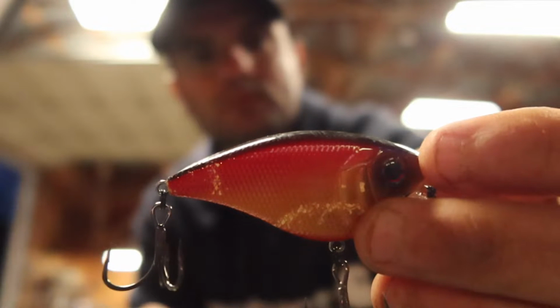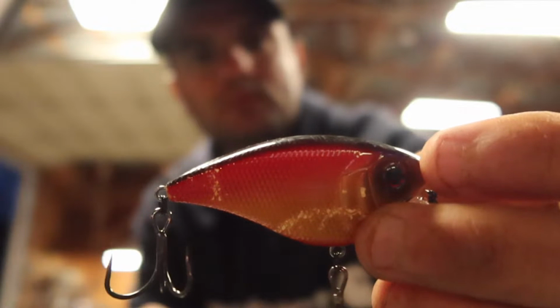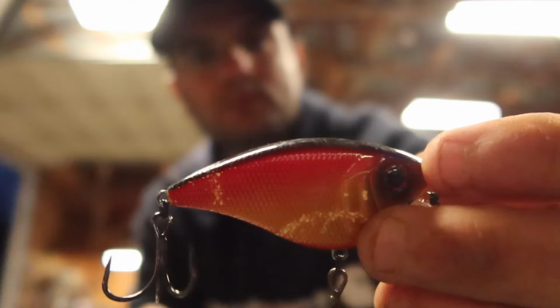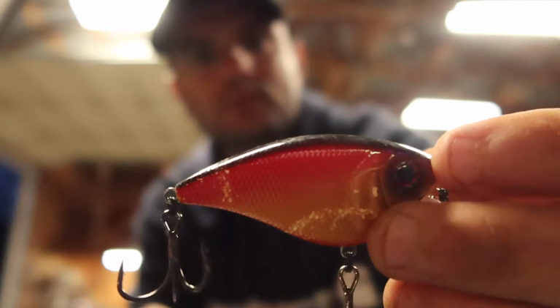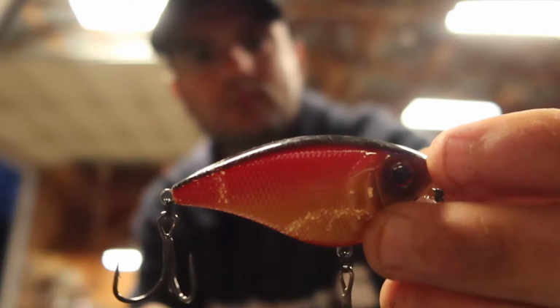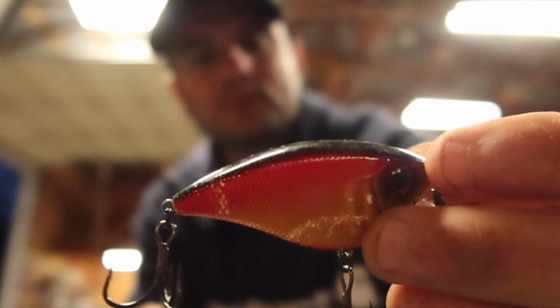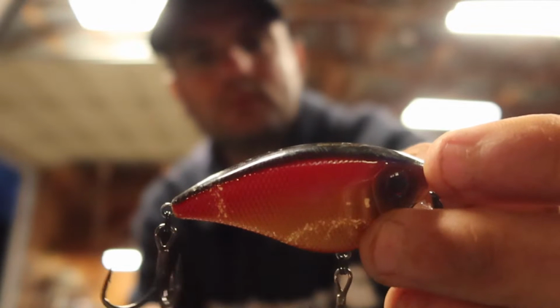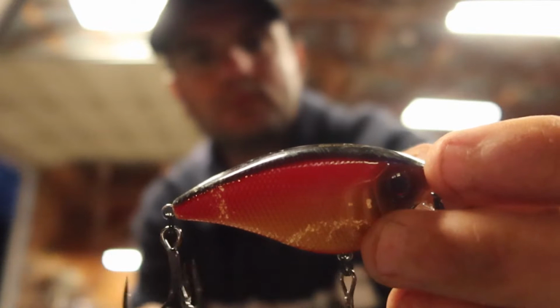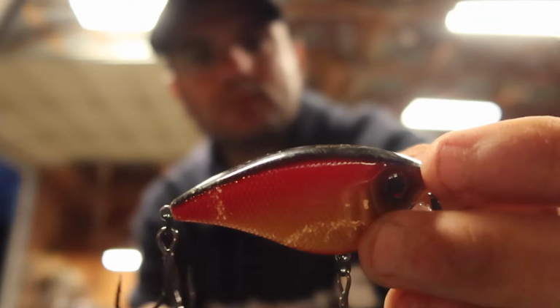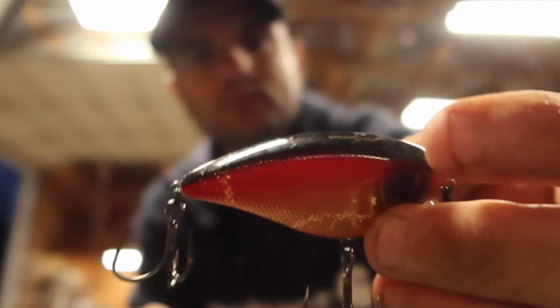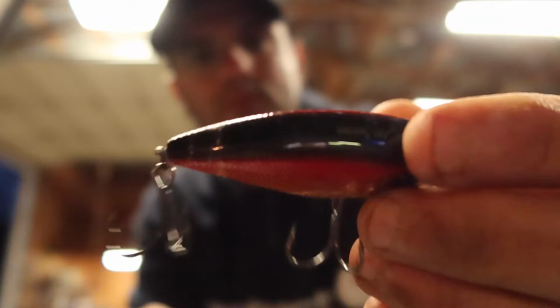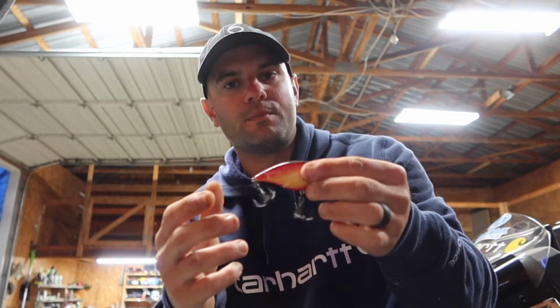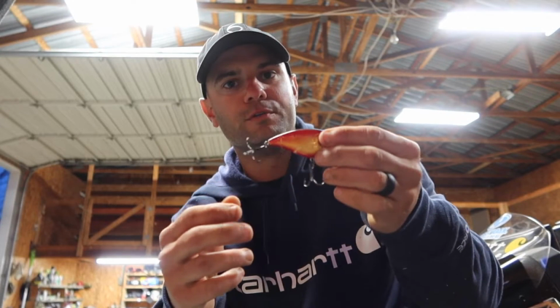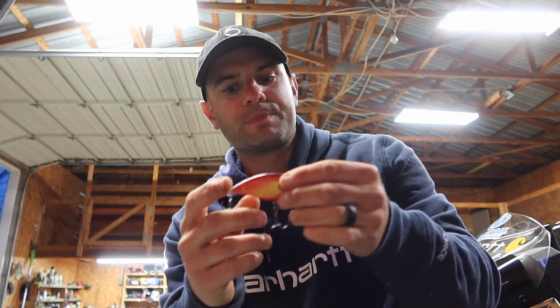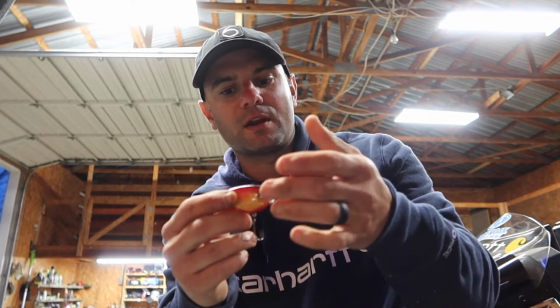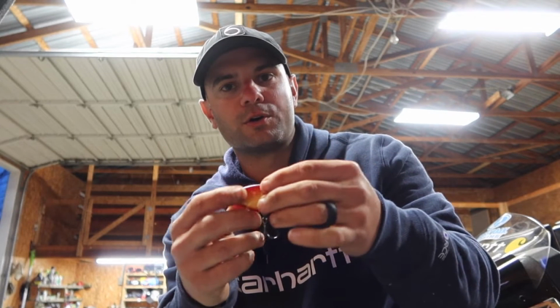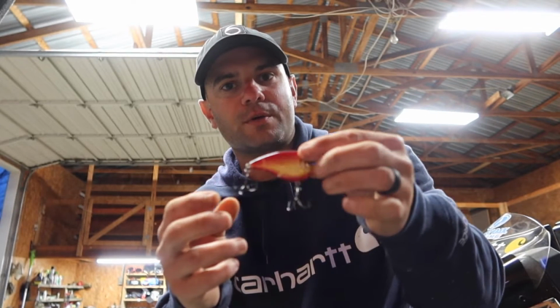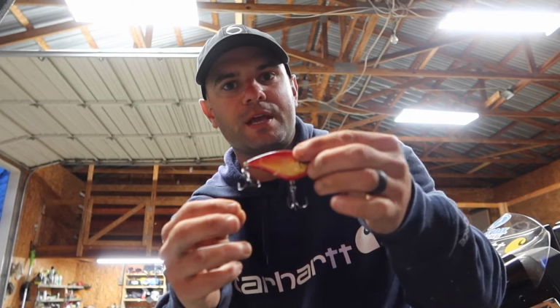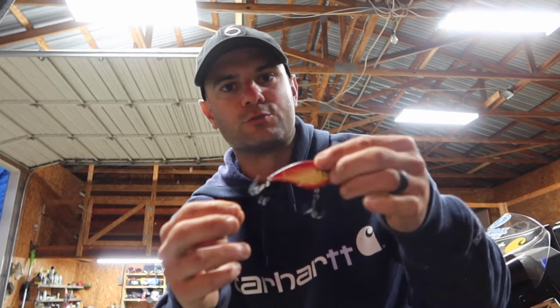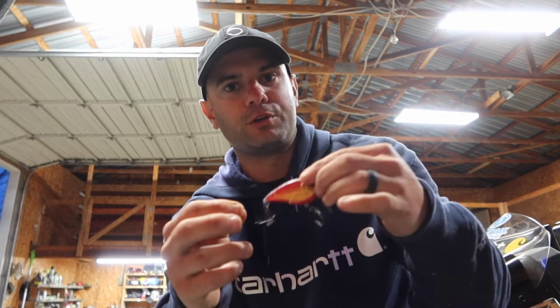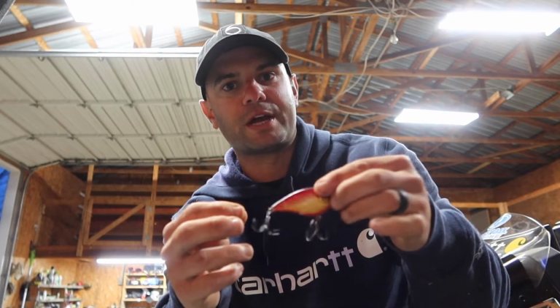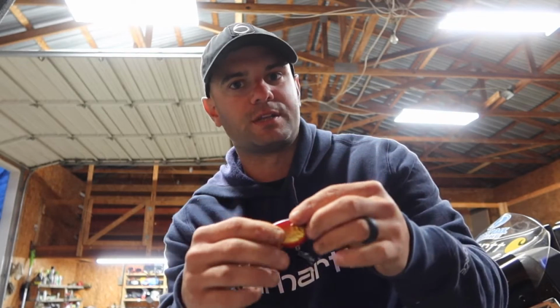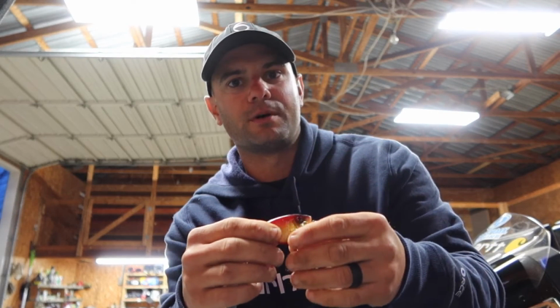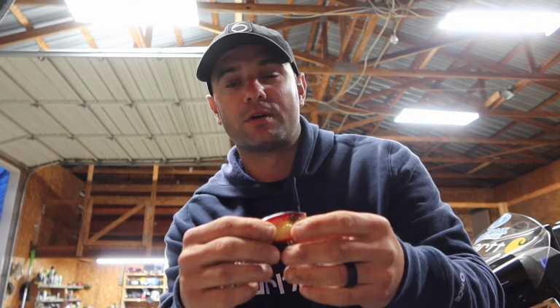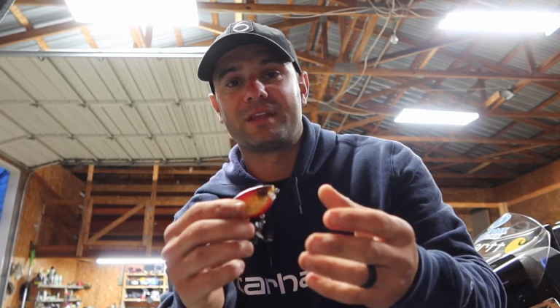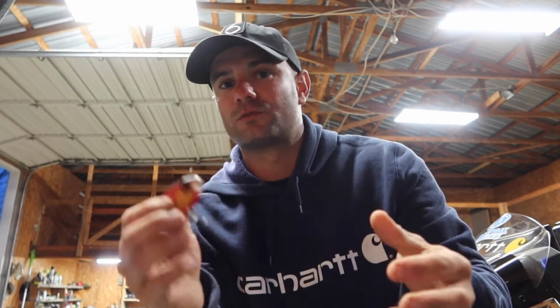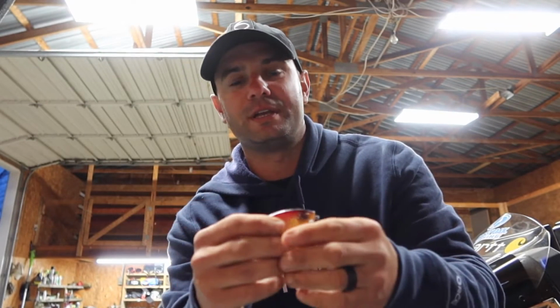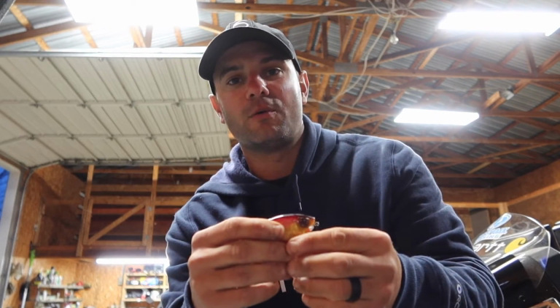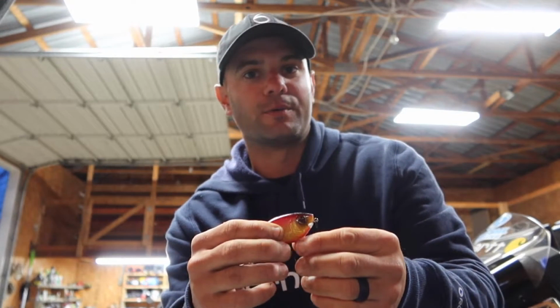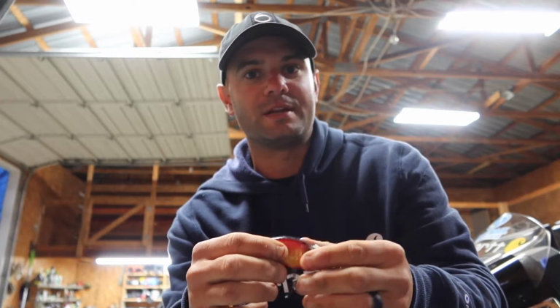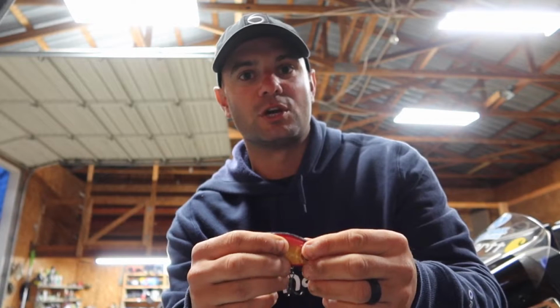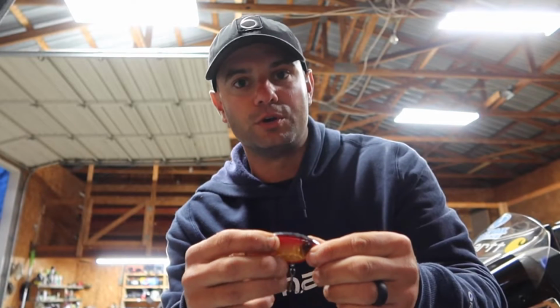It's got a real faint rattle, but the way it moves — that orange and that red is really flashing in that muddy water. And I think that's really why they were eating it so good.